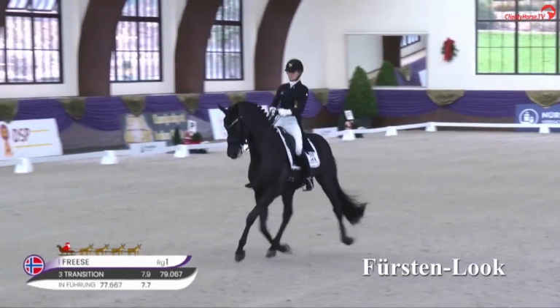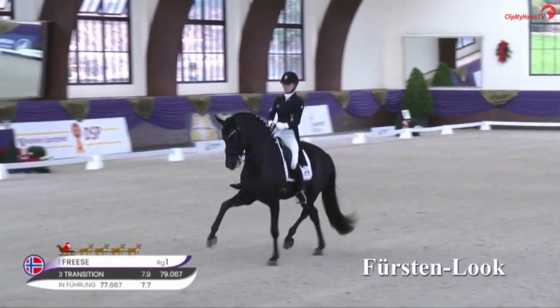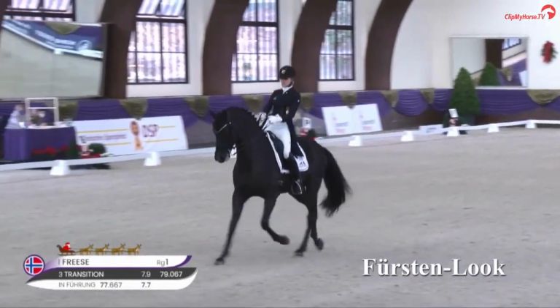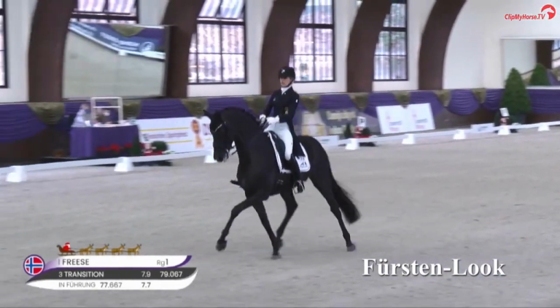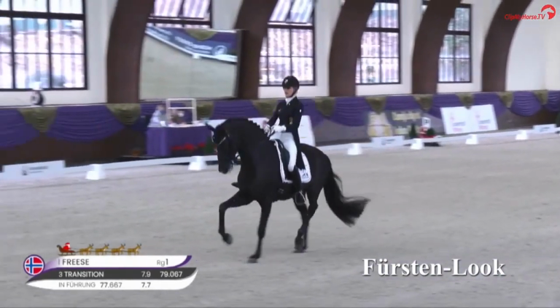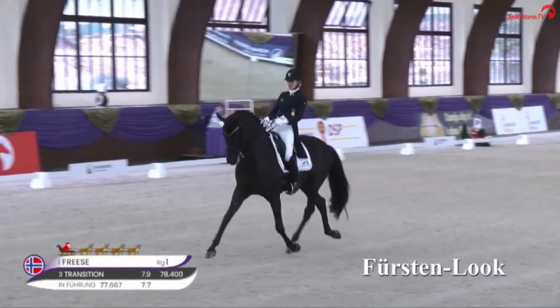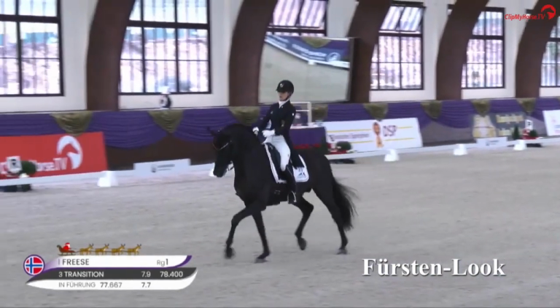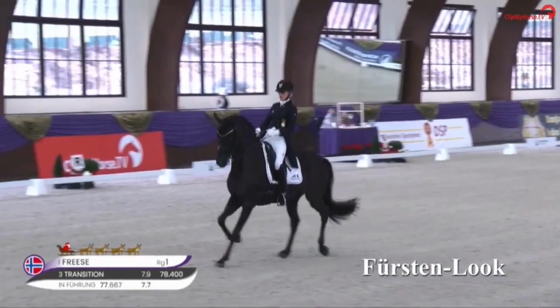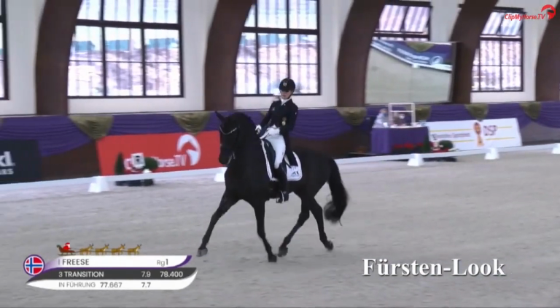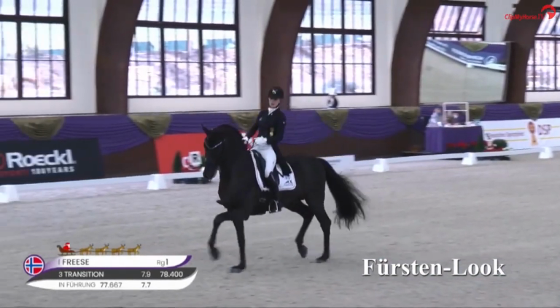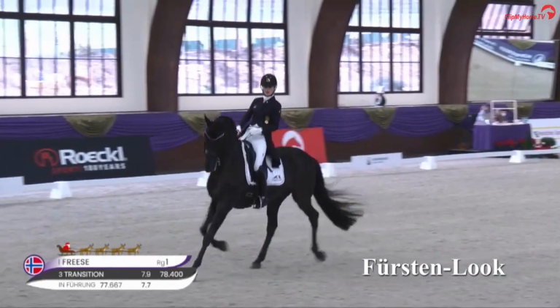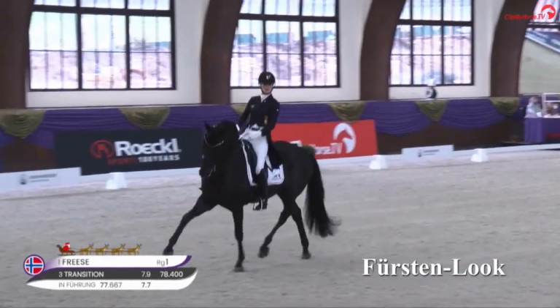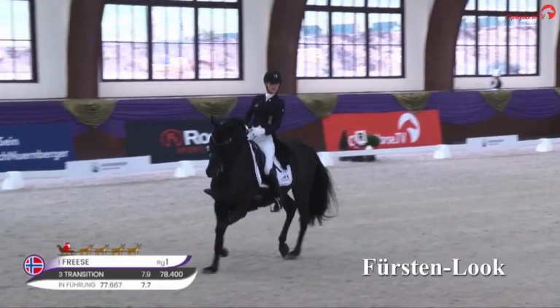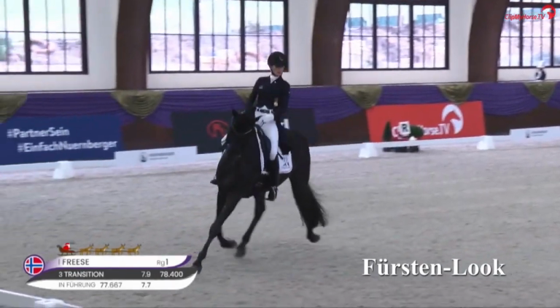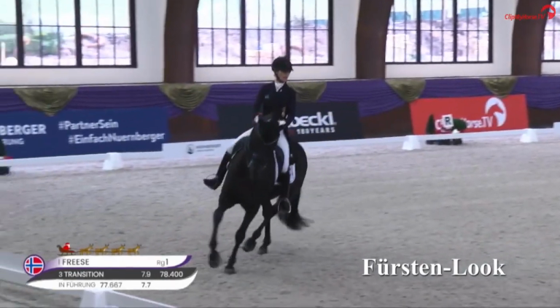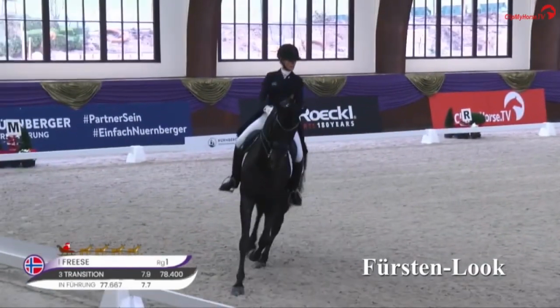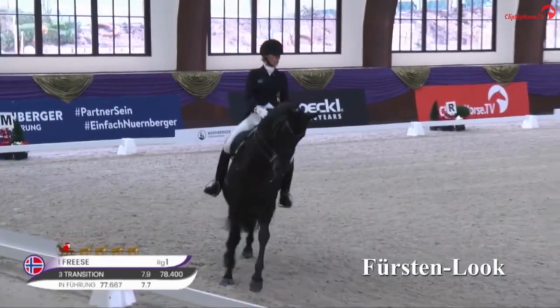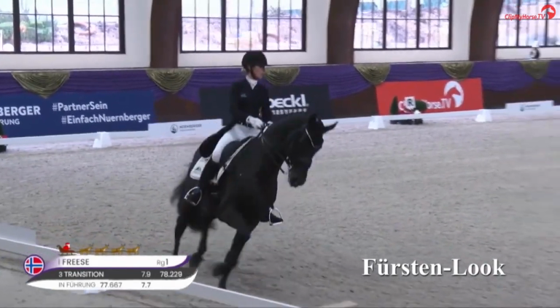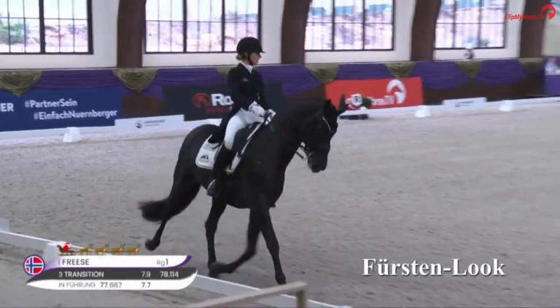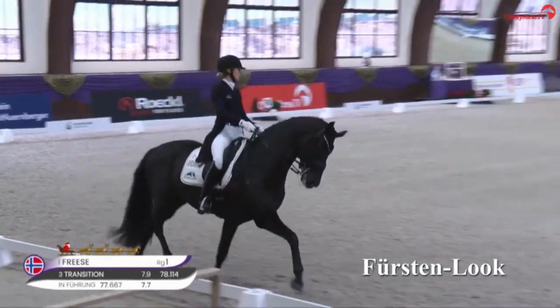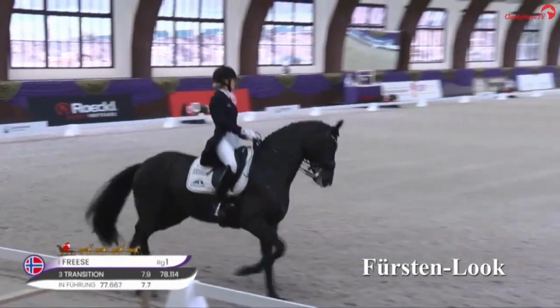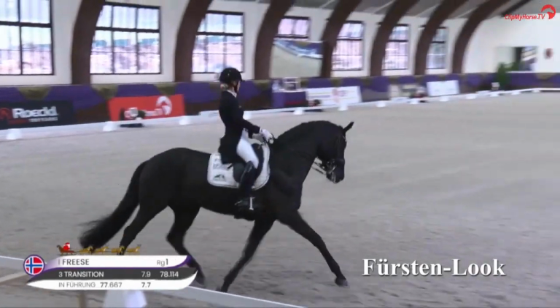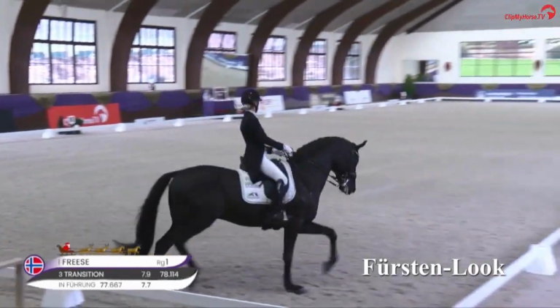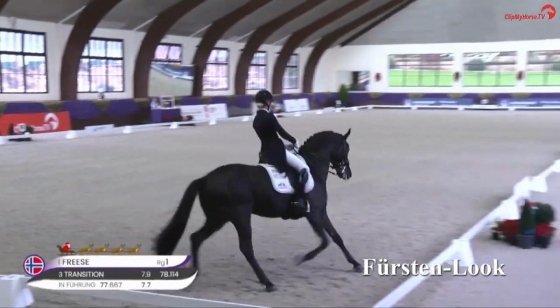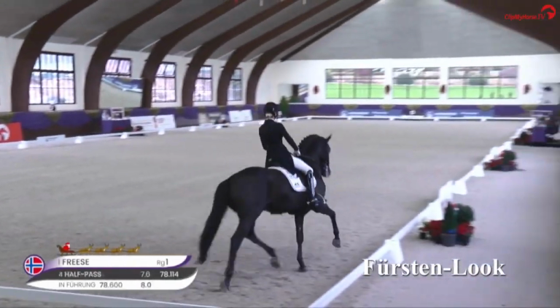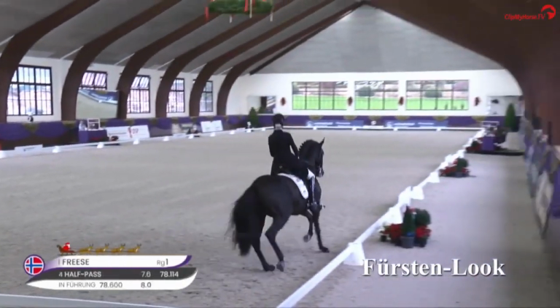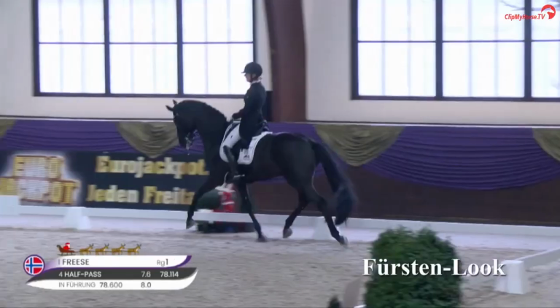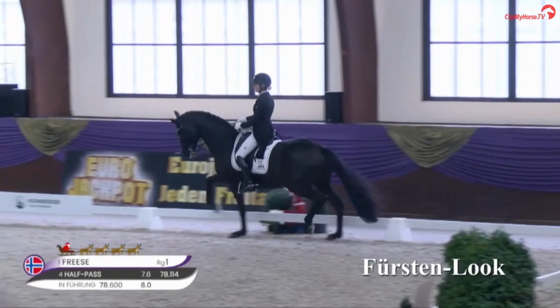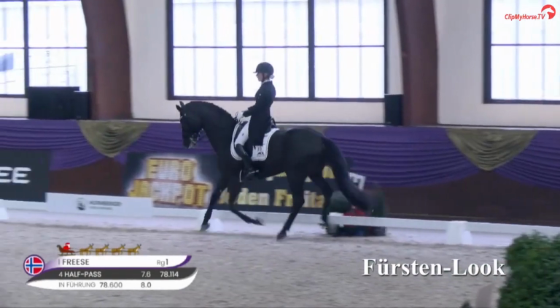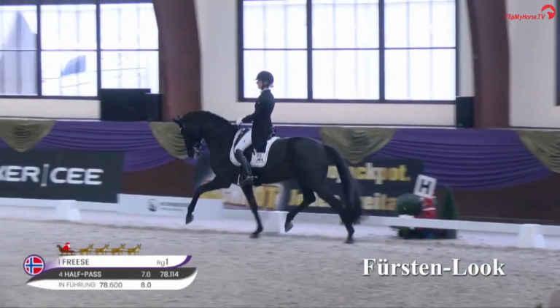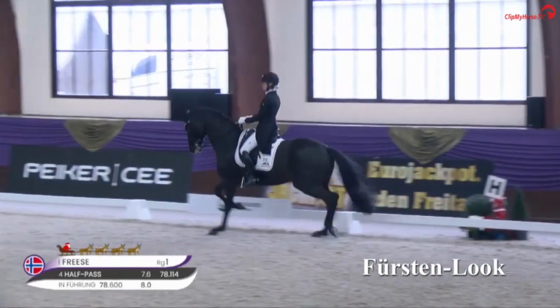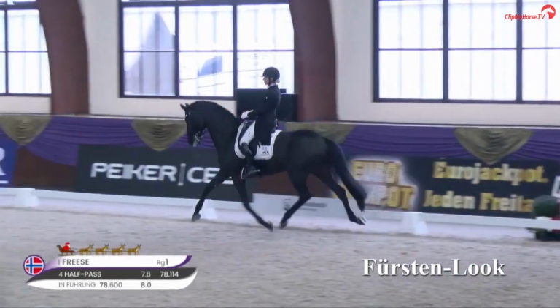Big strides through the body and walk, very good canter work, perfectly straight flying changes — a fantastic round.